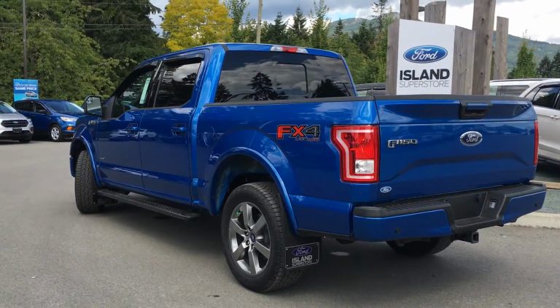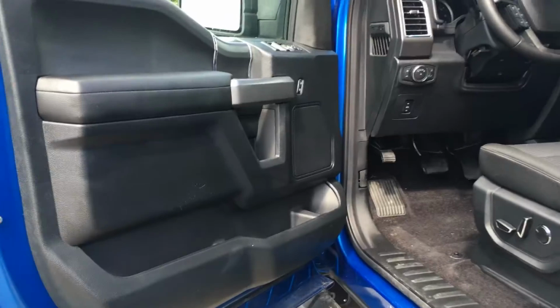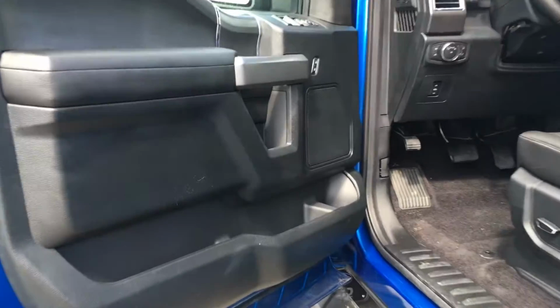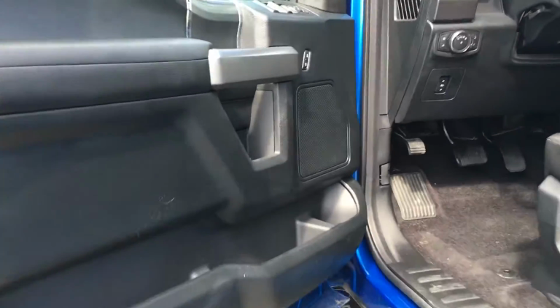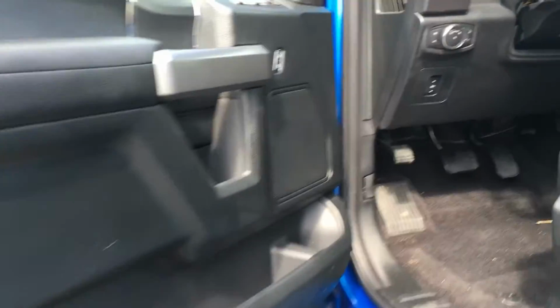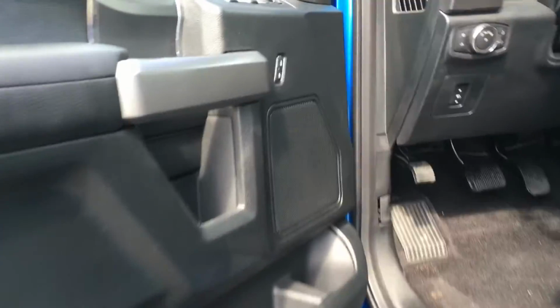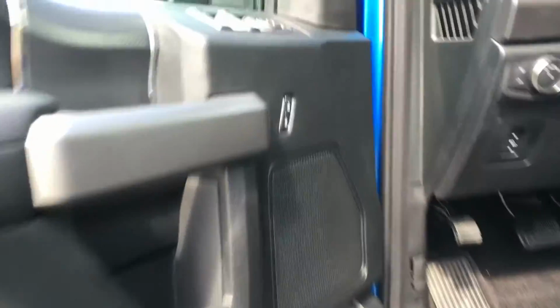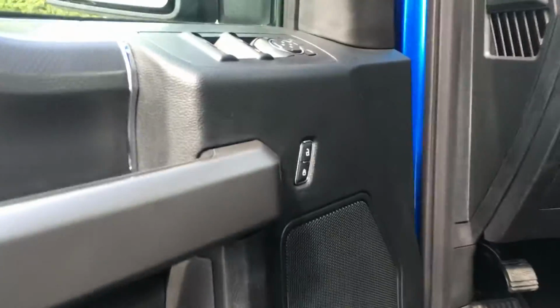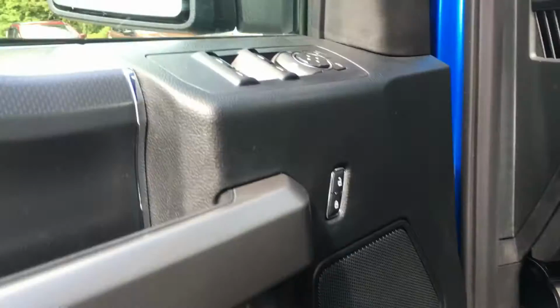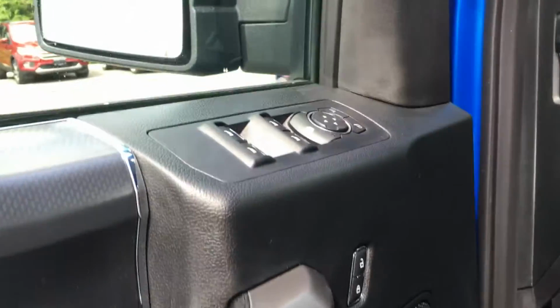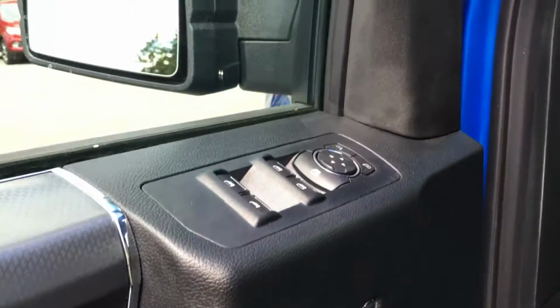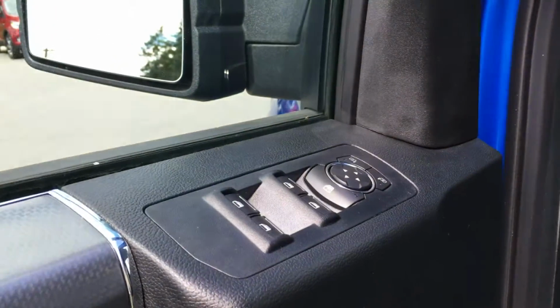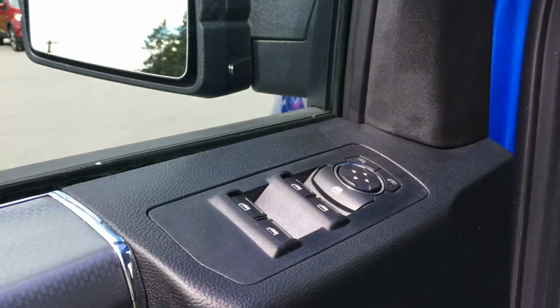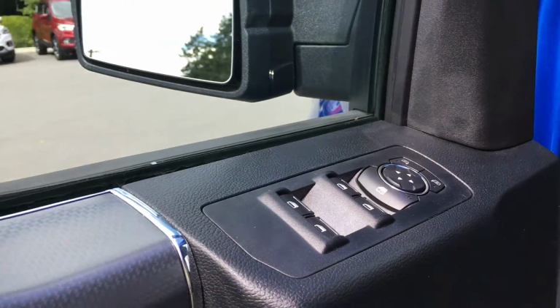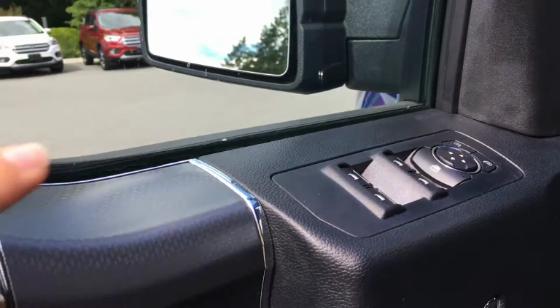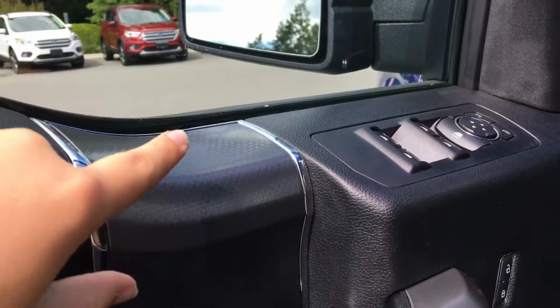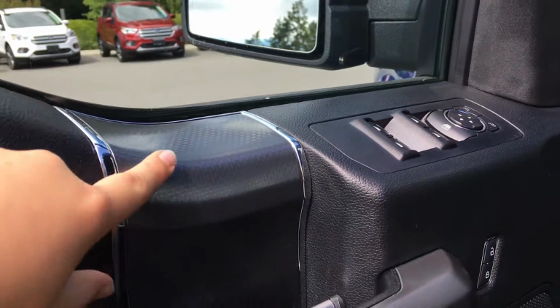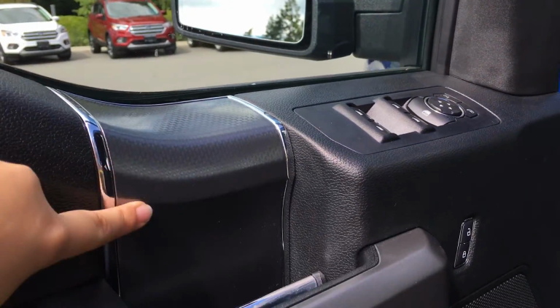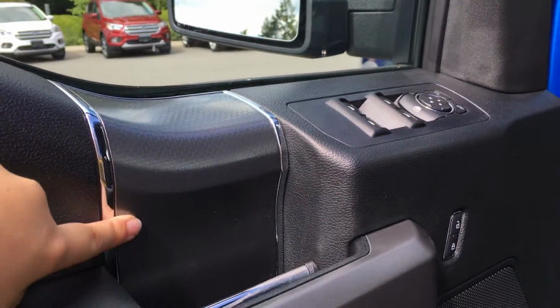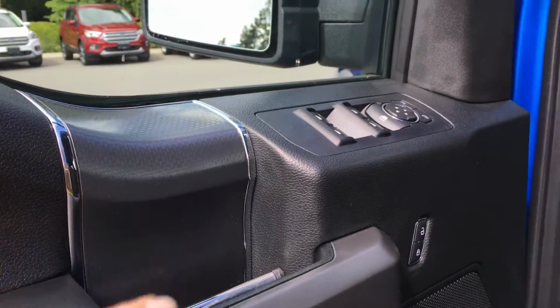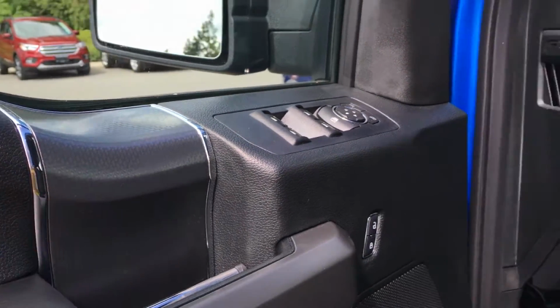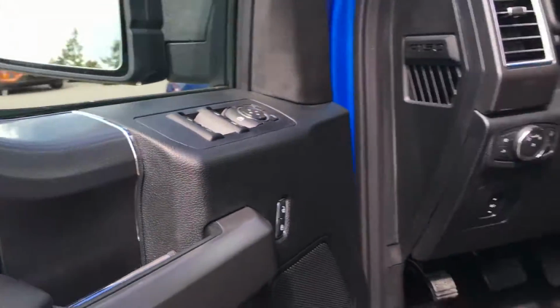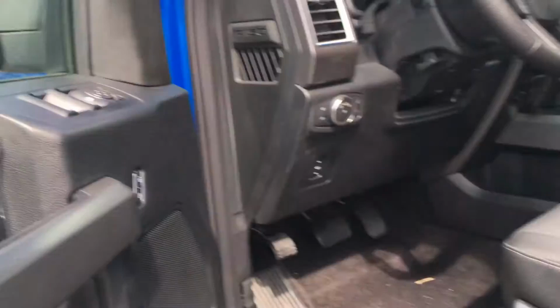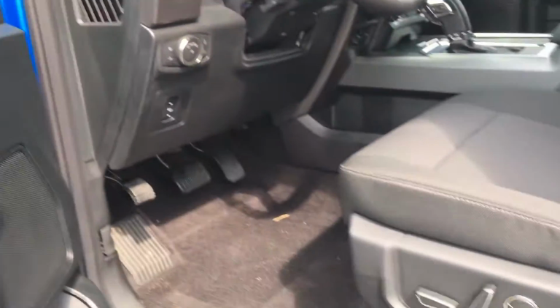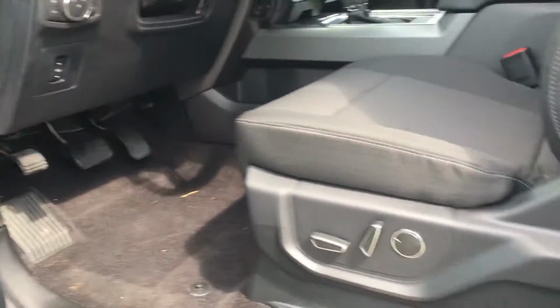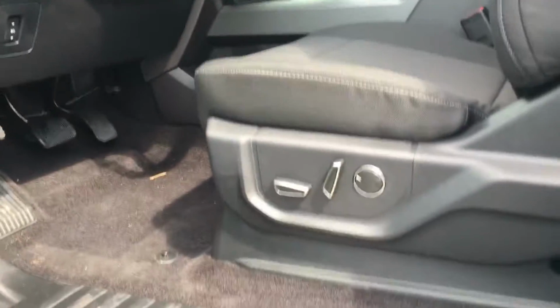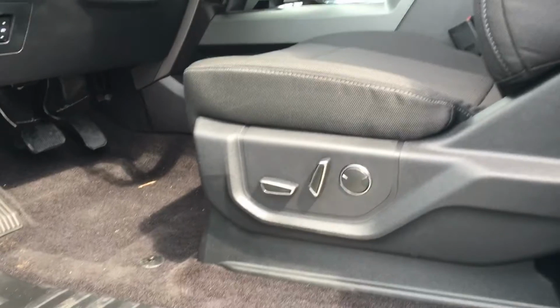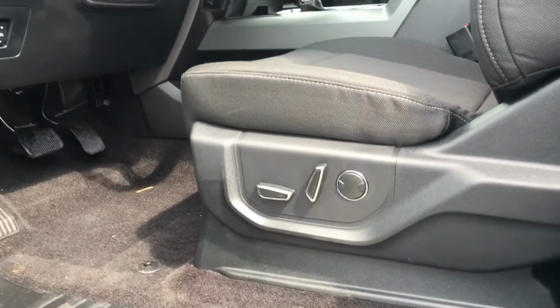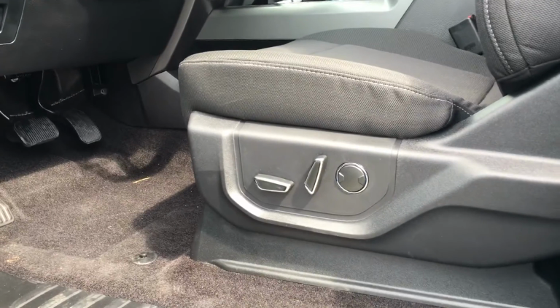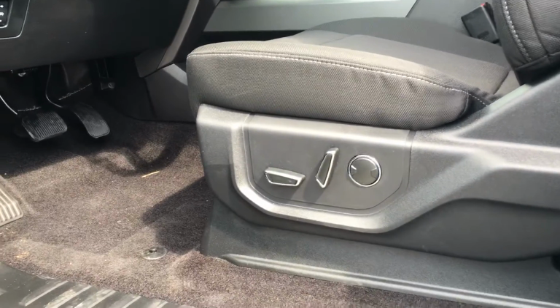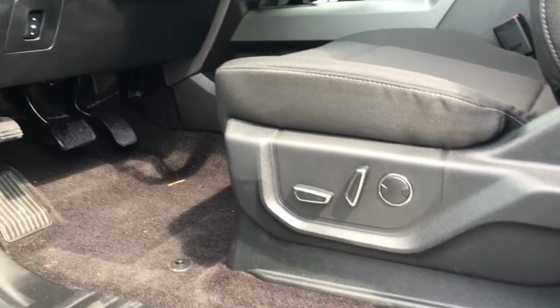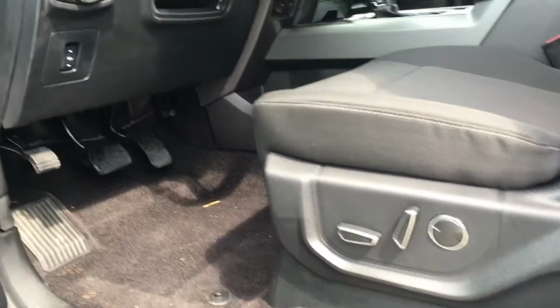Door storage with cup holder, power locks, windows, and mirrors, a carbon fiber insert in all of the doors, and power adjustable front seats with lumbar support.